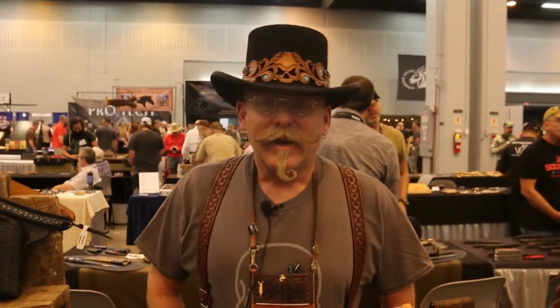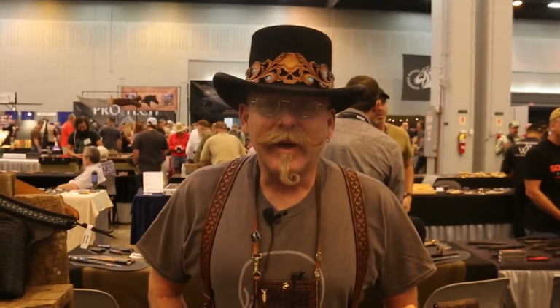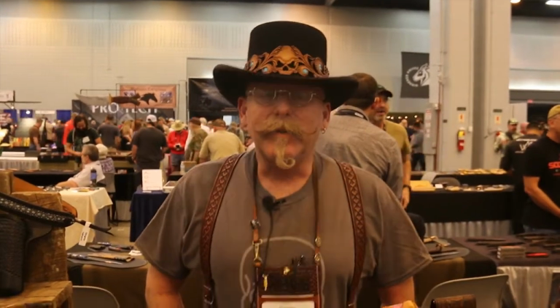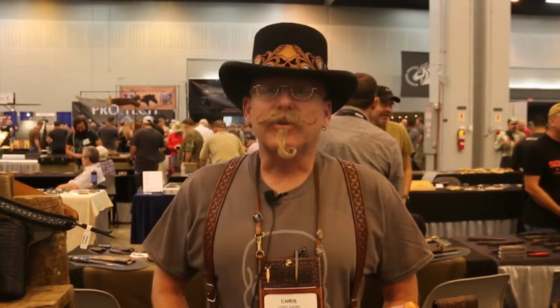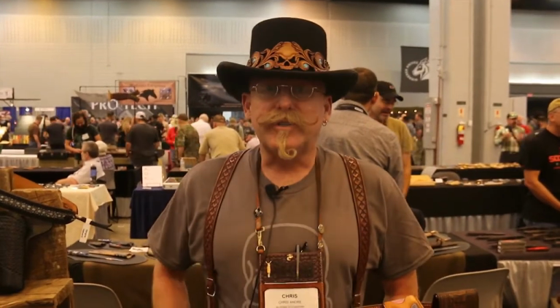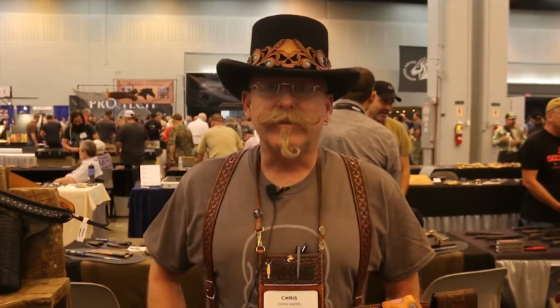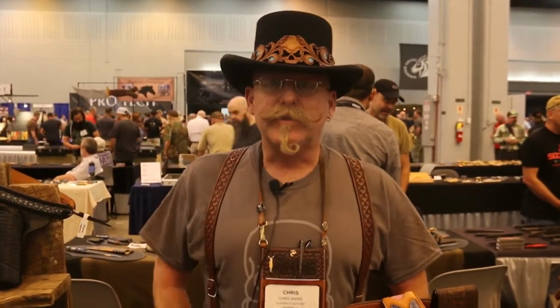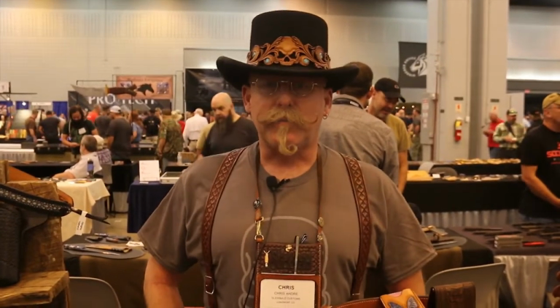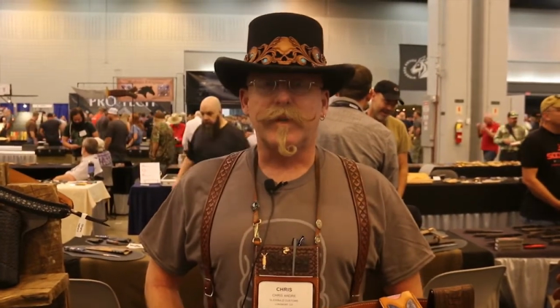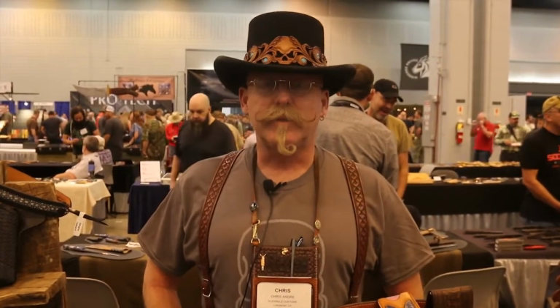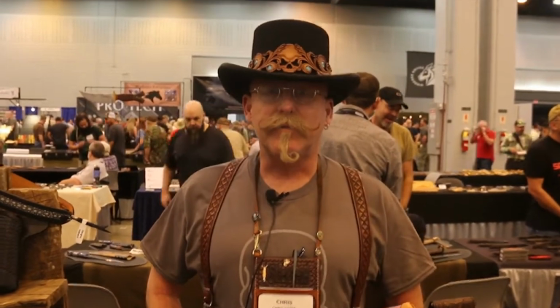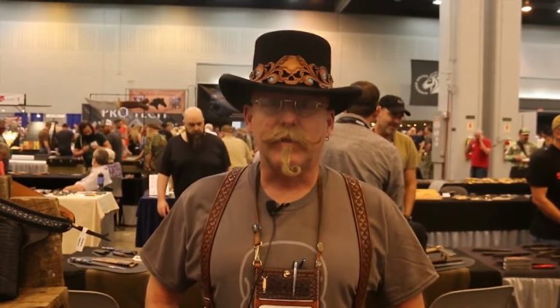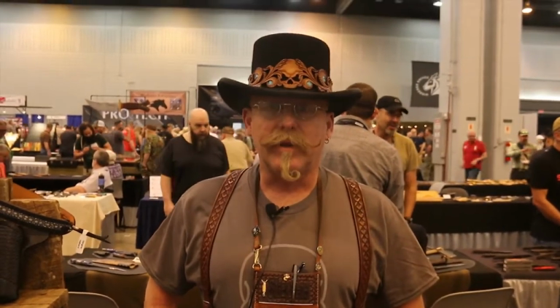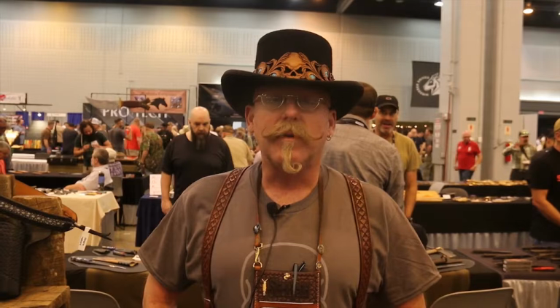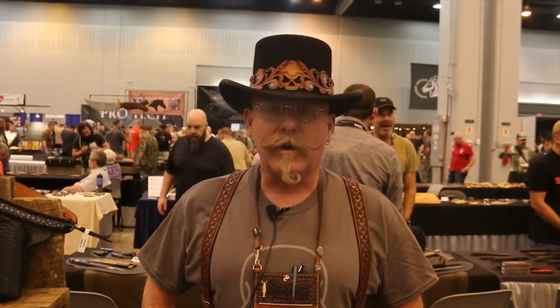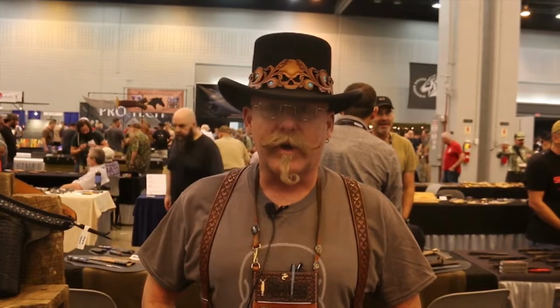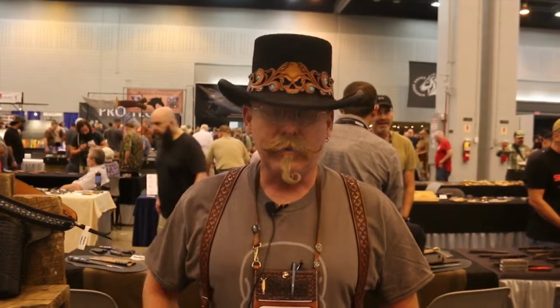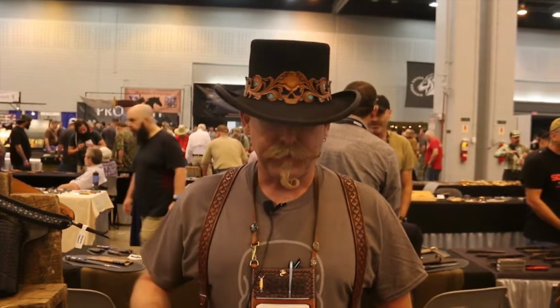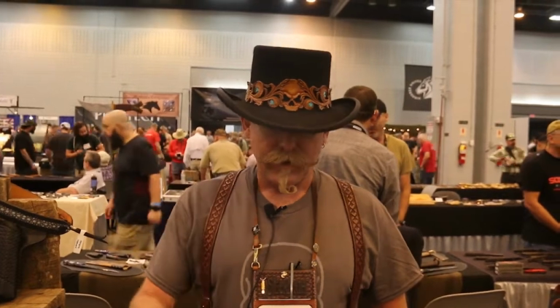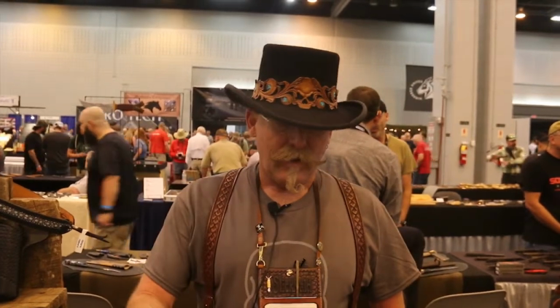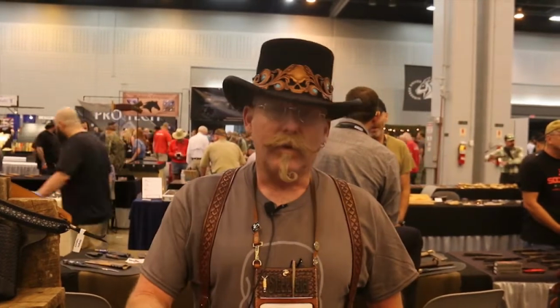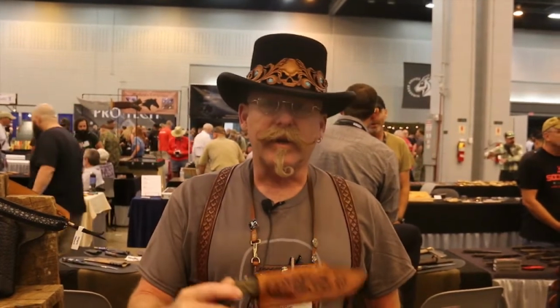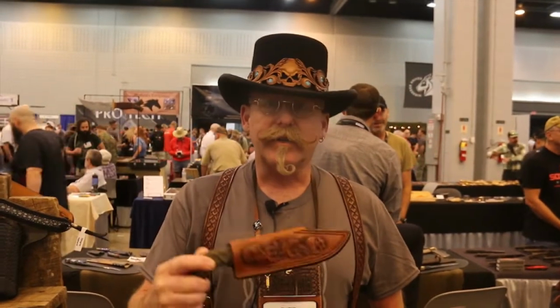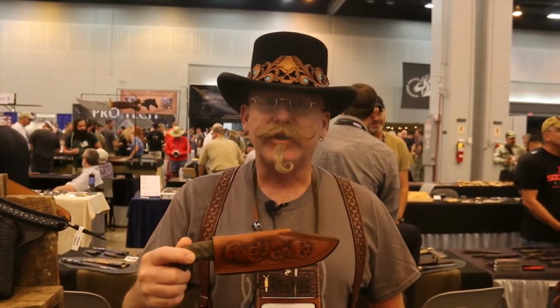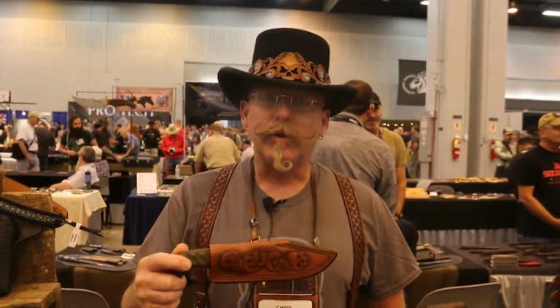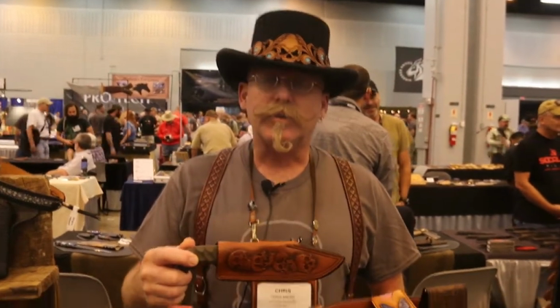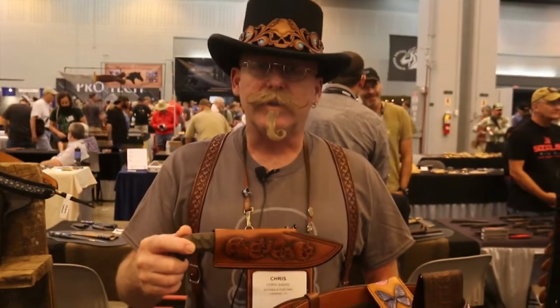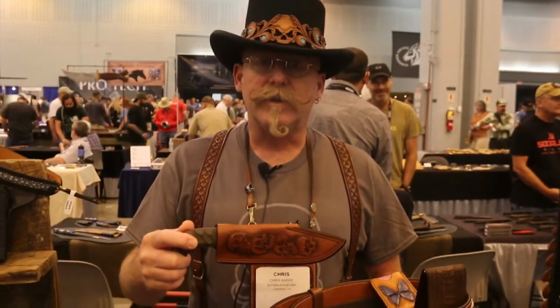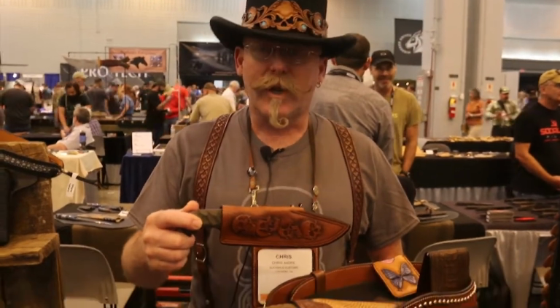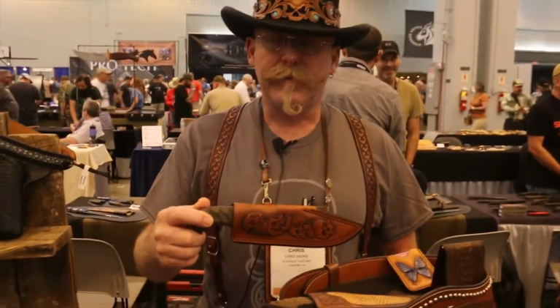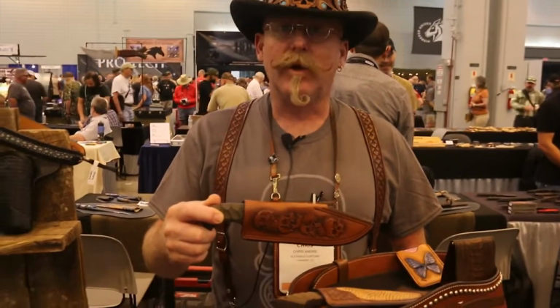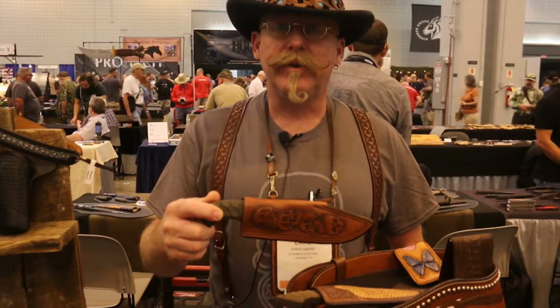Hi, my name is Chris Andre from Slick Bulb Customs. I'm from Longmont, Colorado. We're a custom sheath and holster shop. It's all we do.